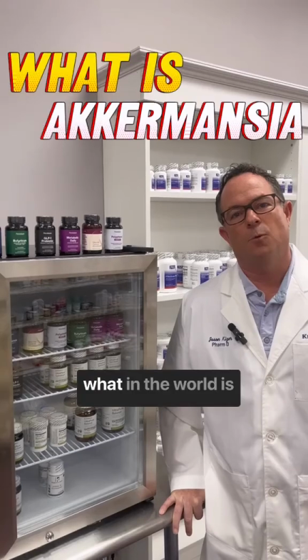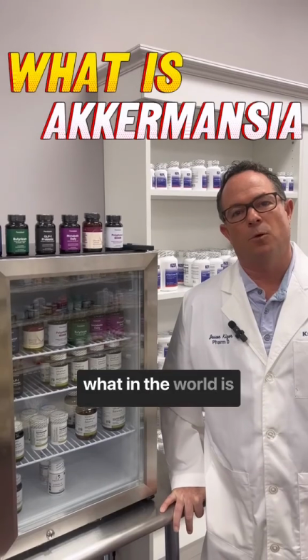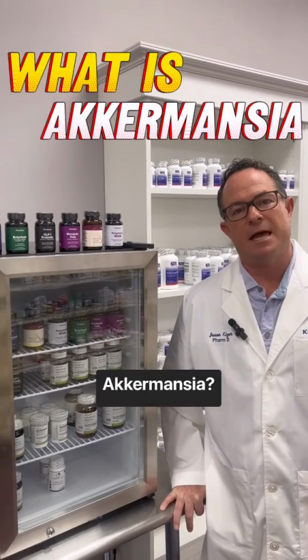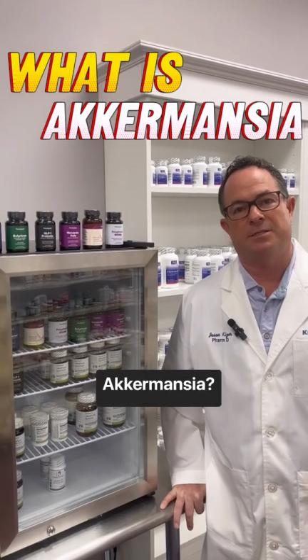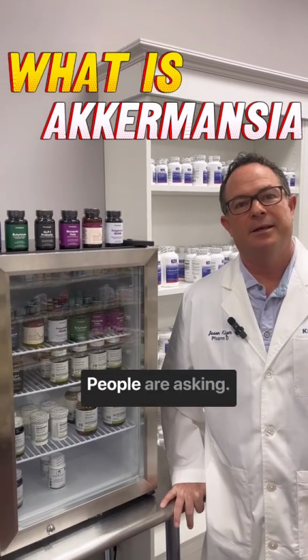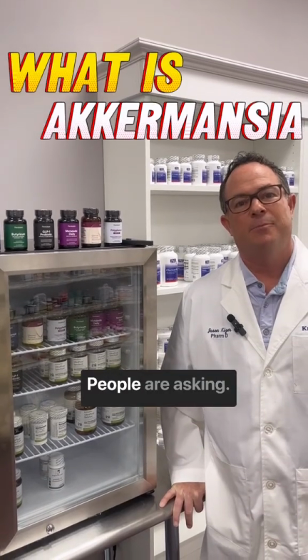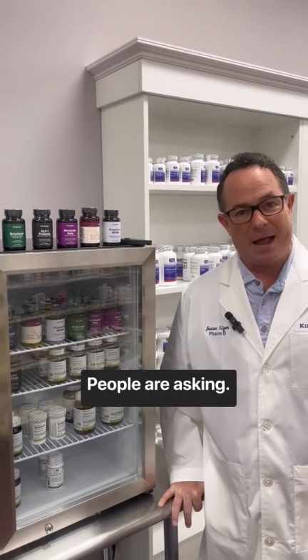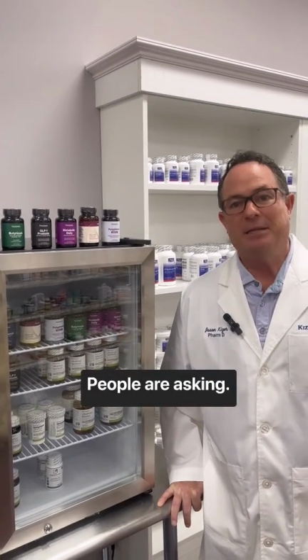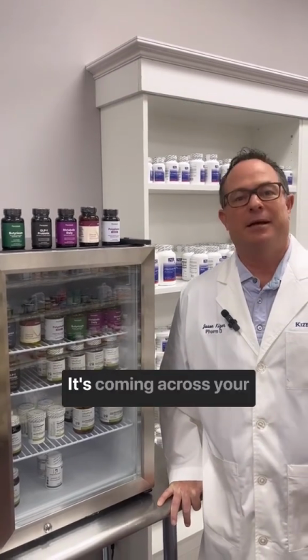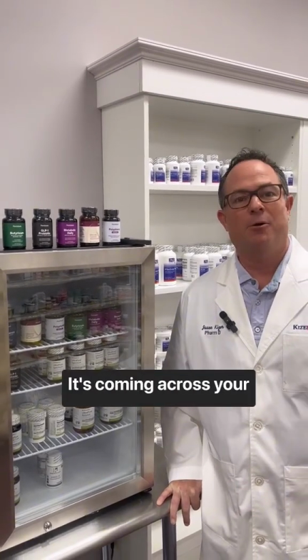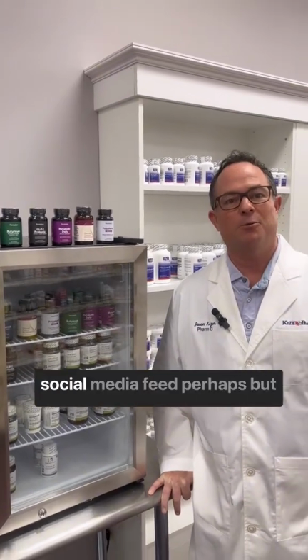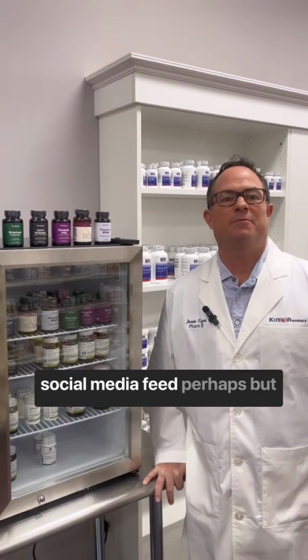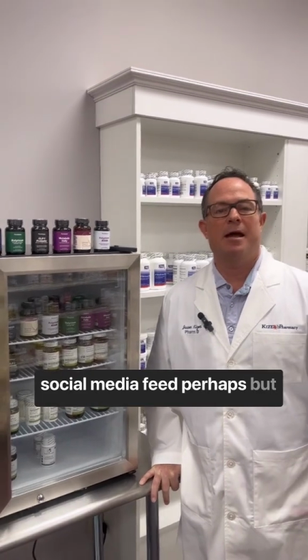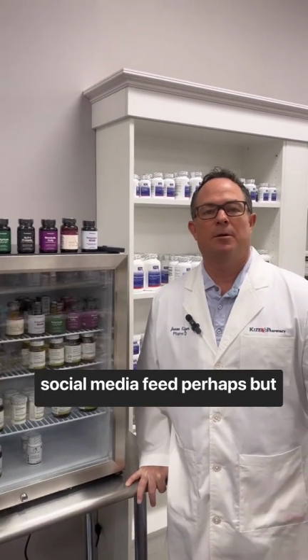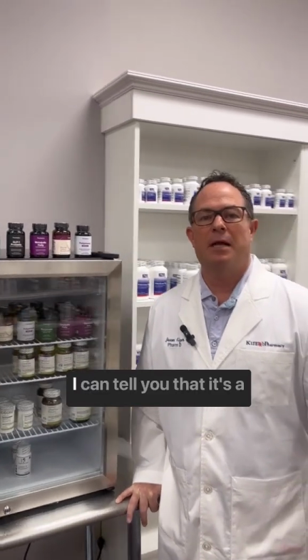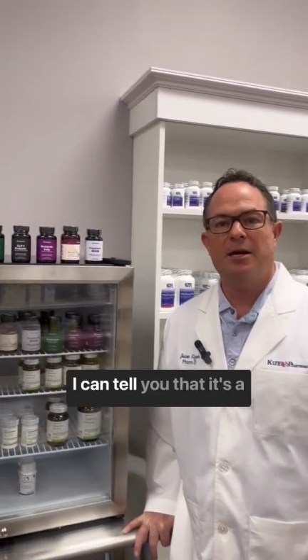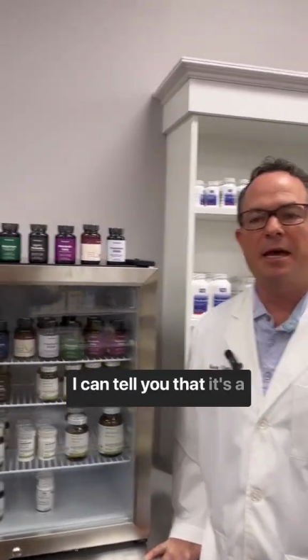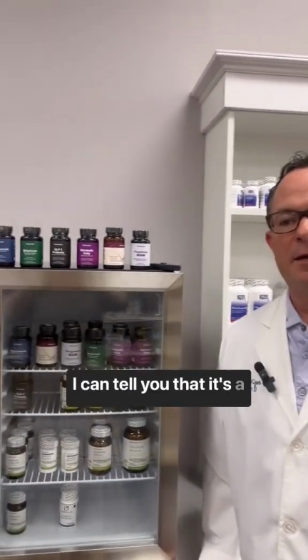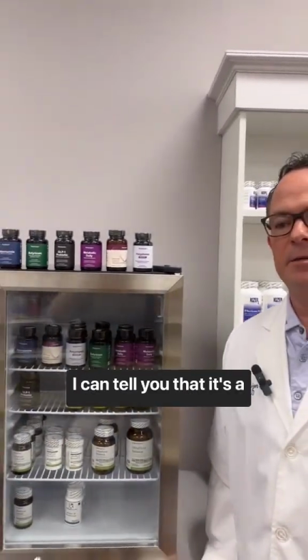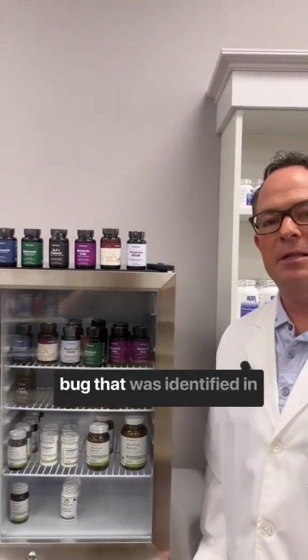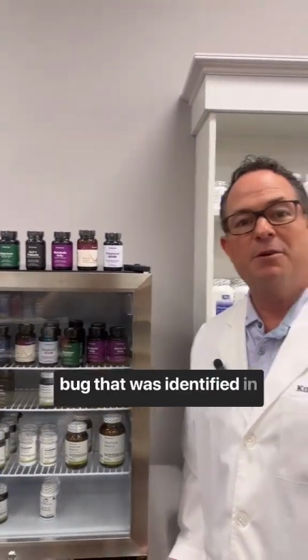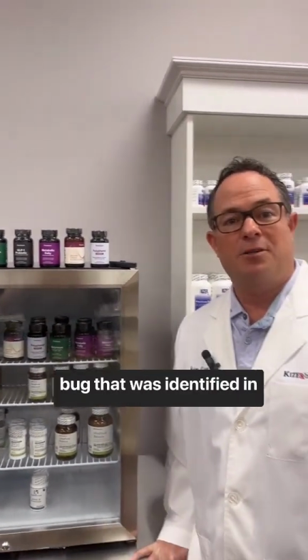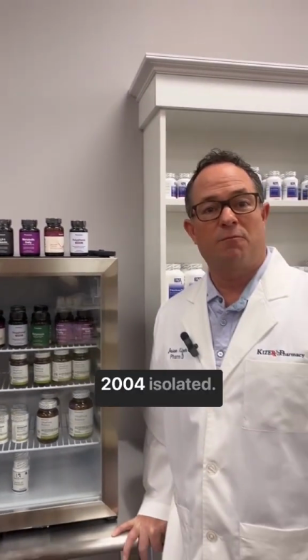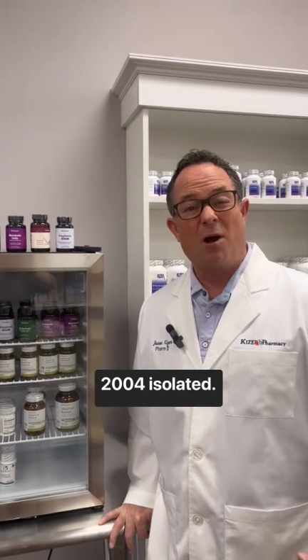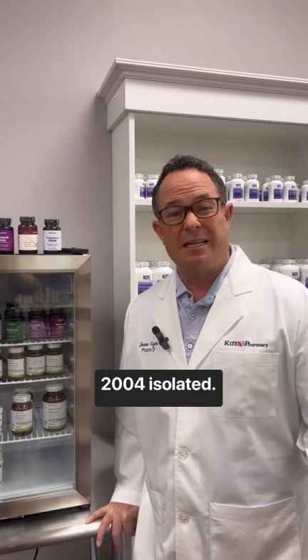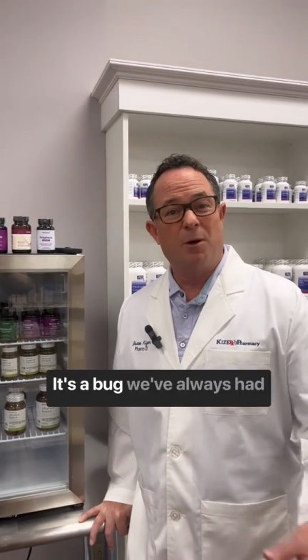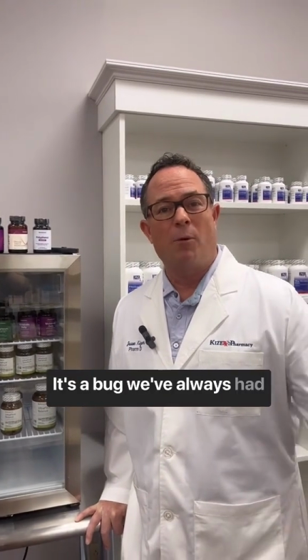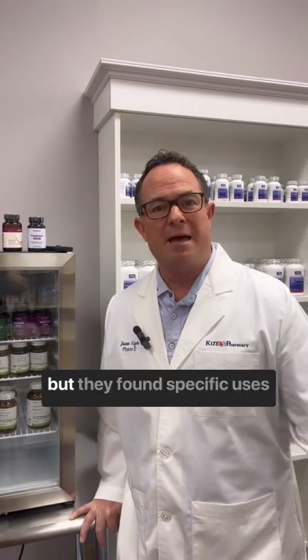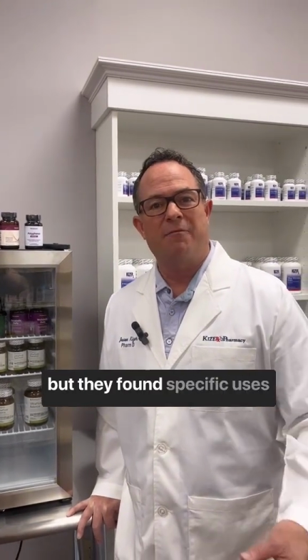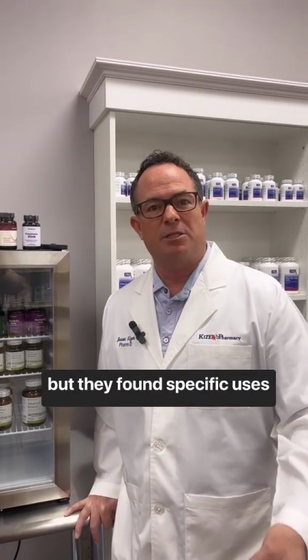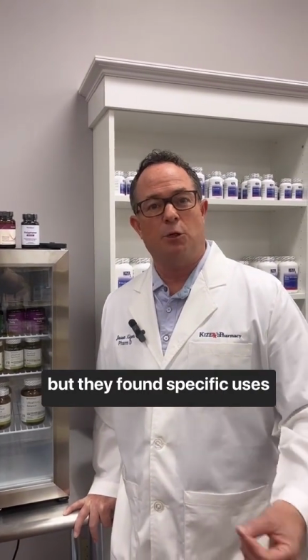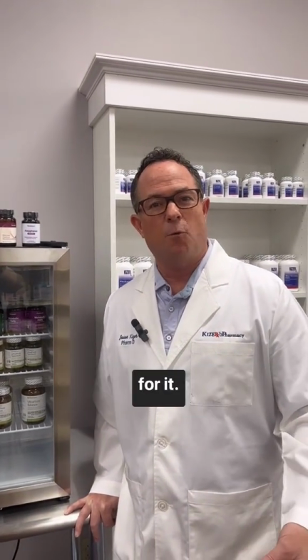What in the world is Akkermansia? People are asking. It's coming across your social media feed perhaps, but I can tell you that it's a bug that was identified in 2004 and isolated. It's a bug we've always had, but they found specific uses for it.